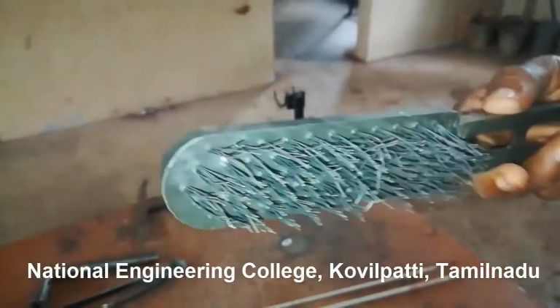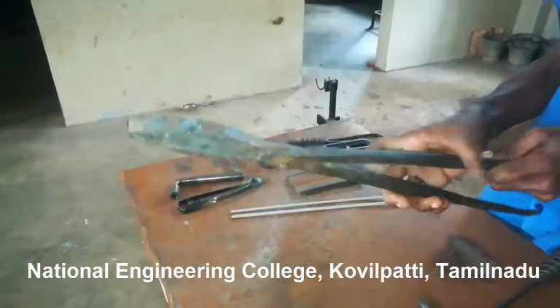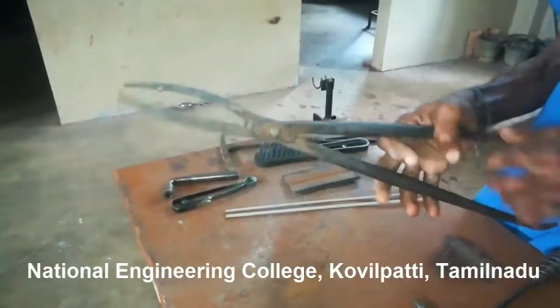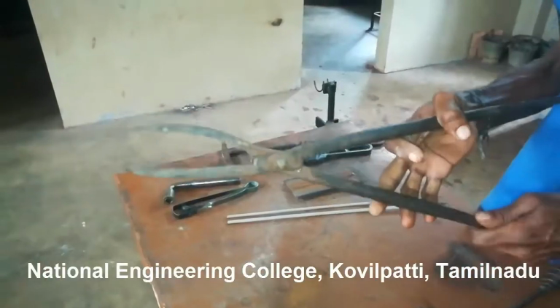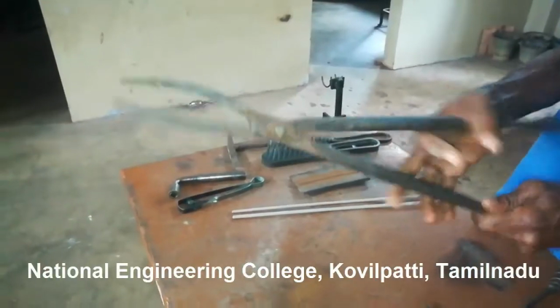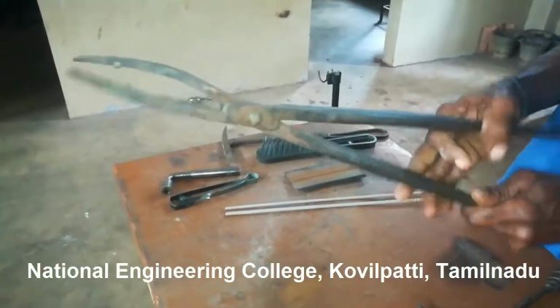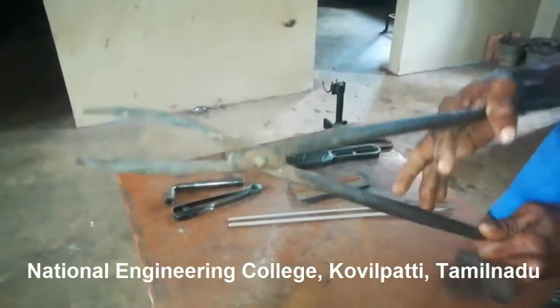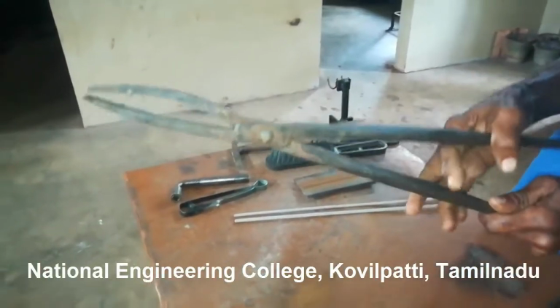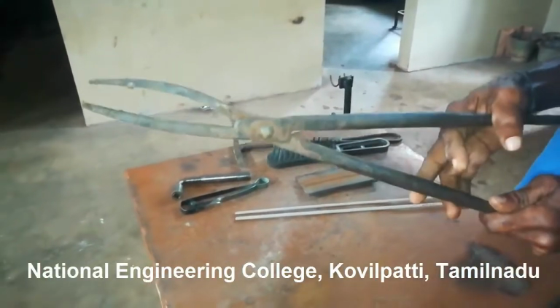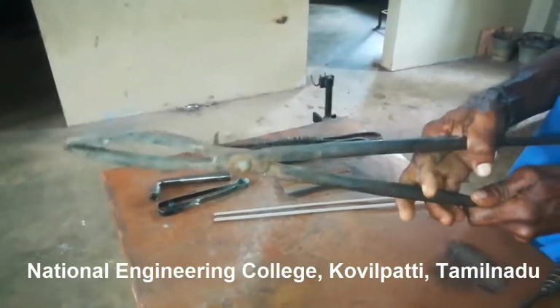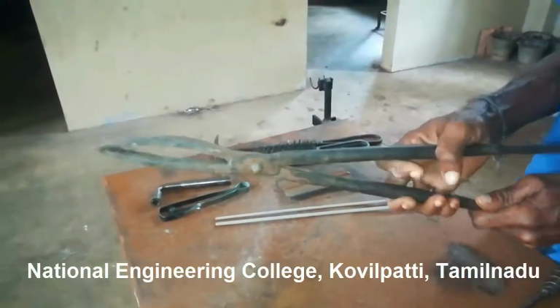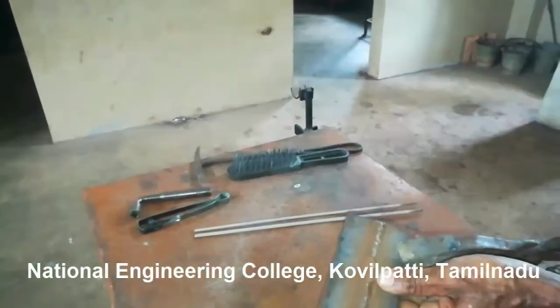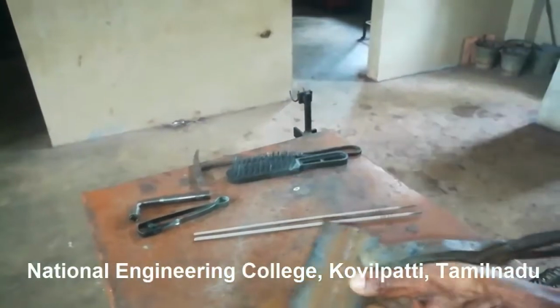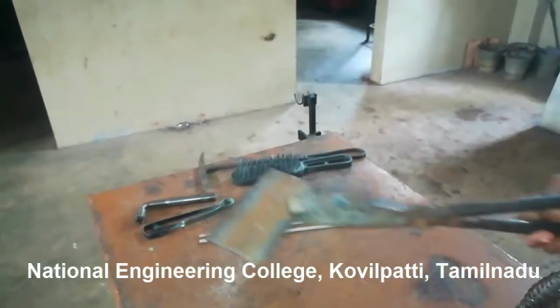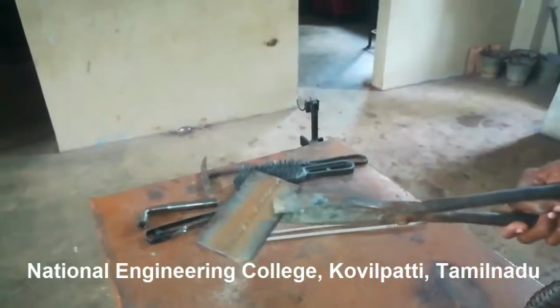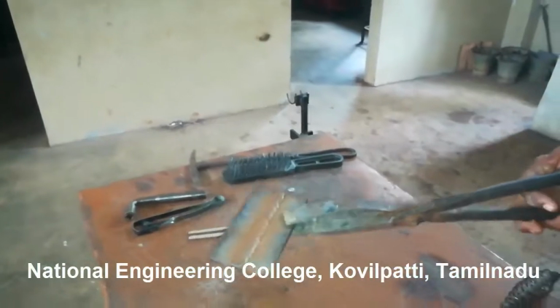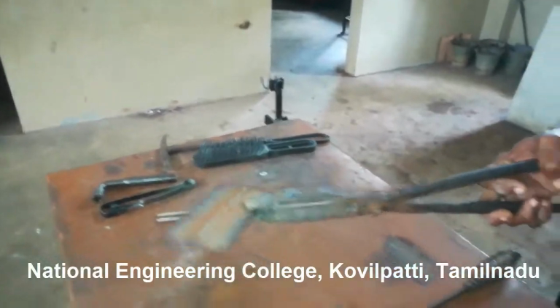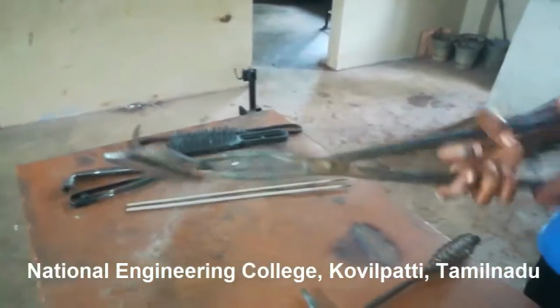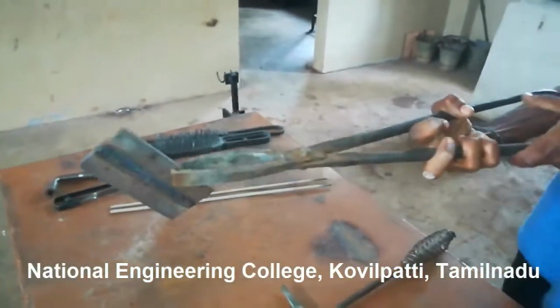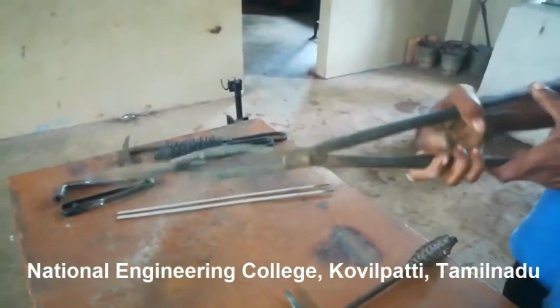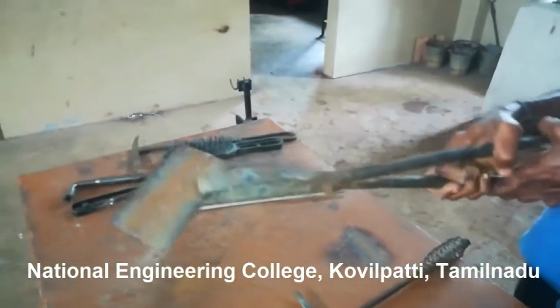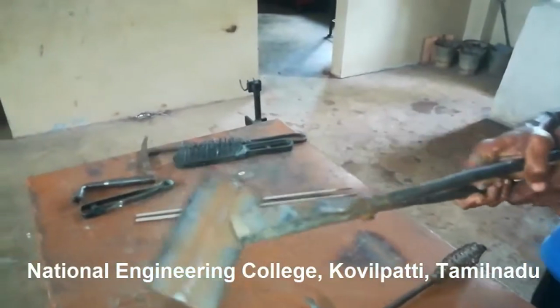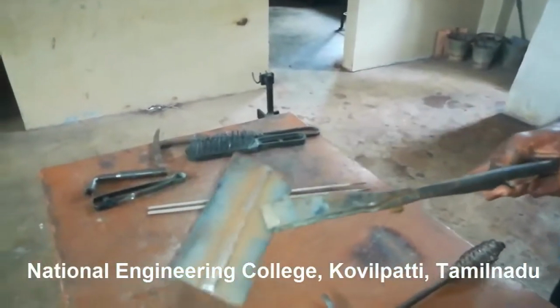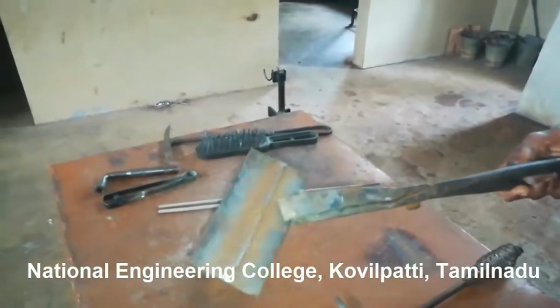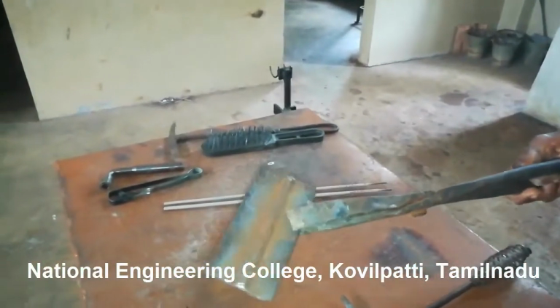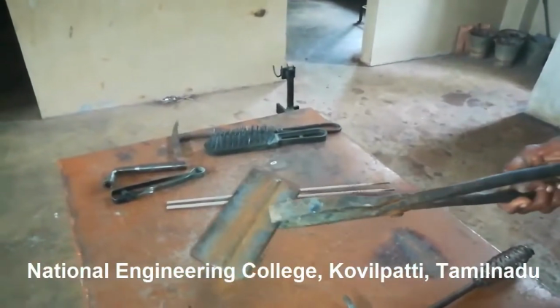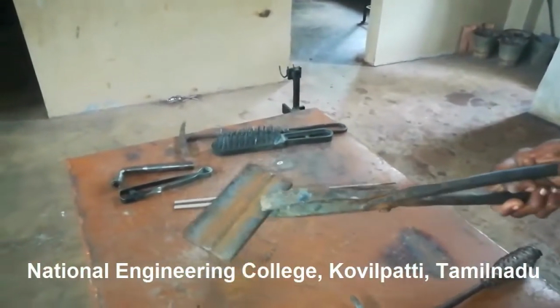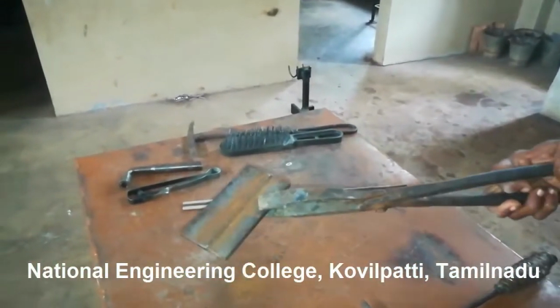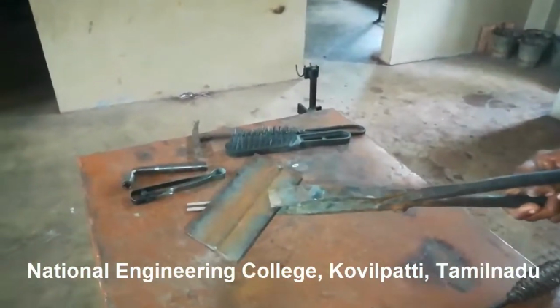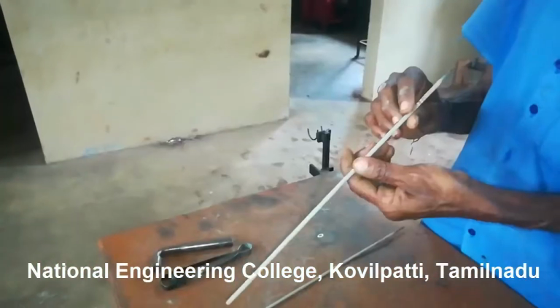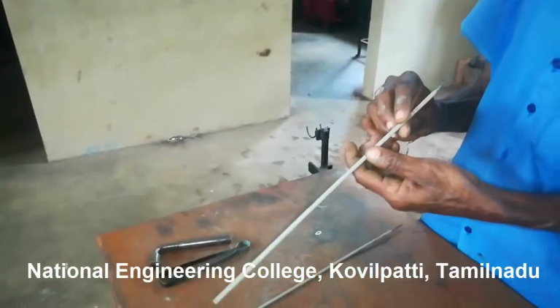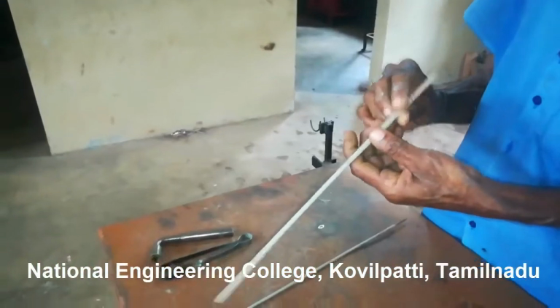Next is tongs. It is used to hold the workpiece. Since the workpiece will be very hot, we cannot handle it with bare hands, so it should be handled with tongs.